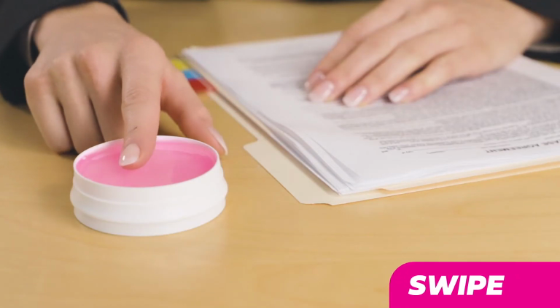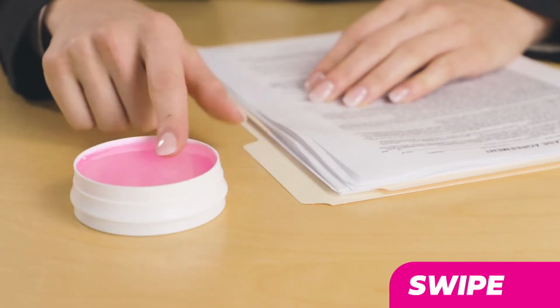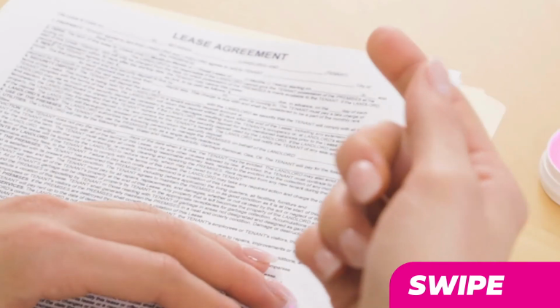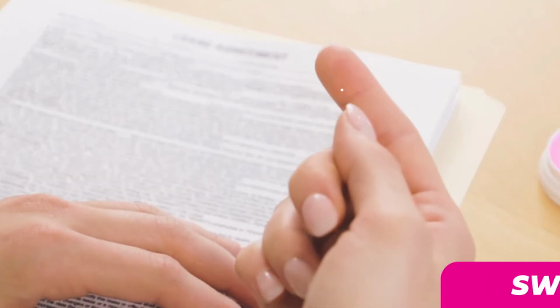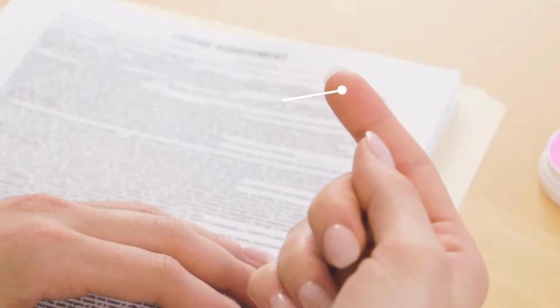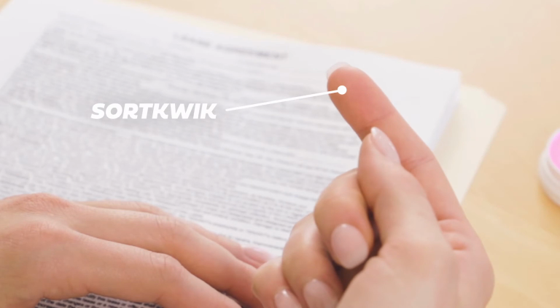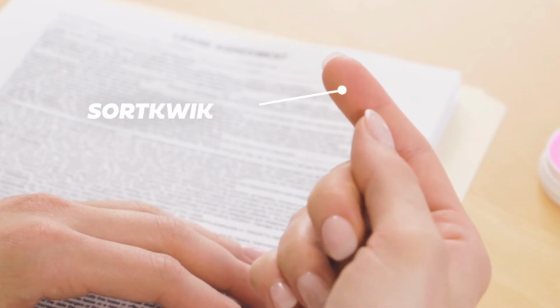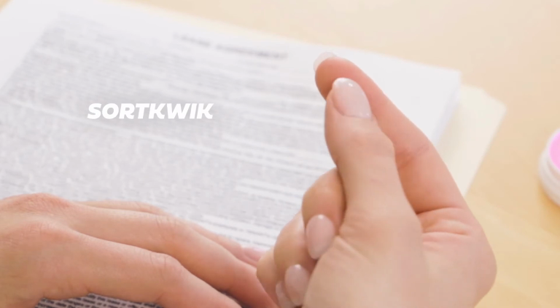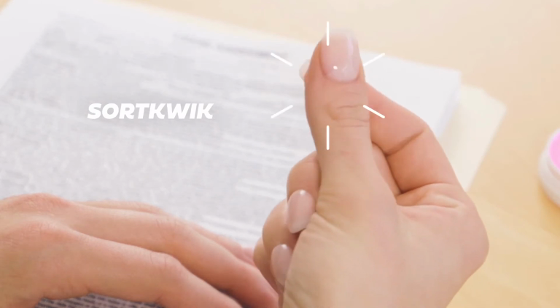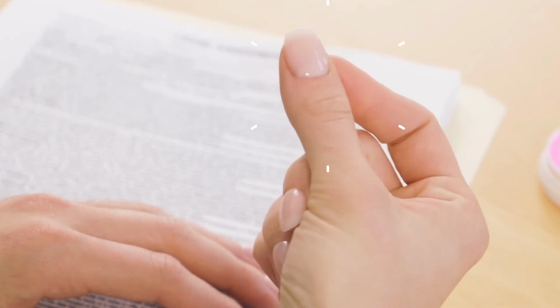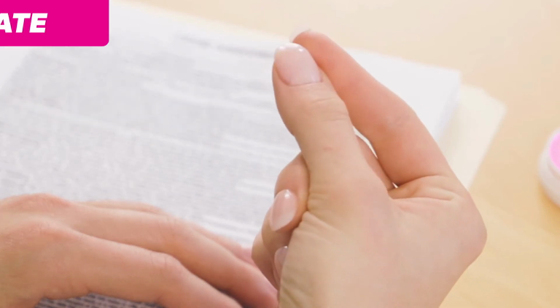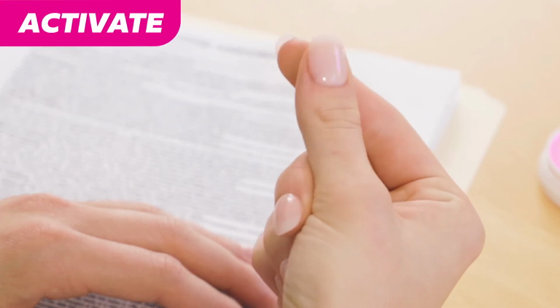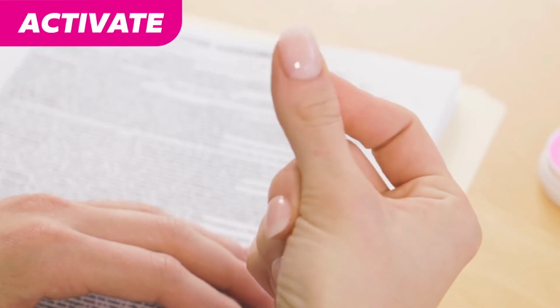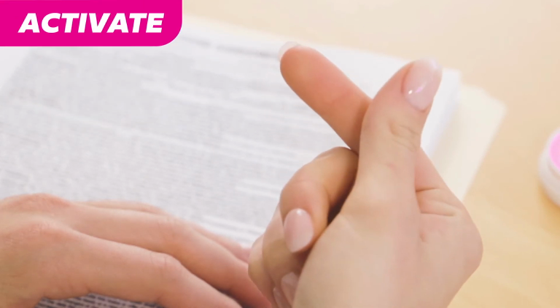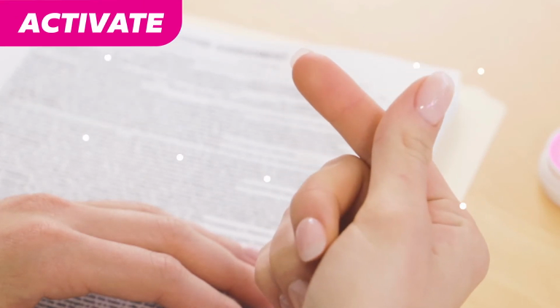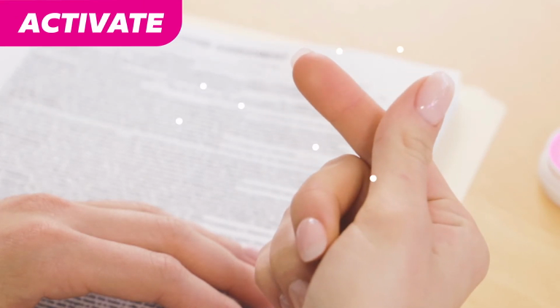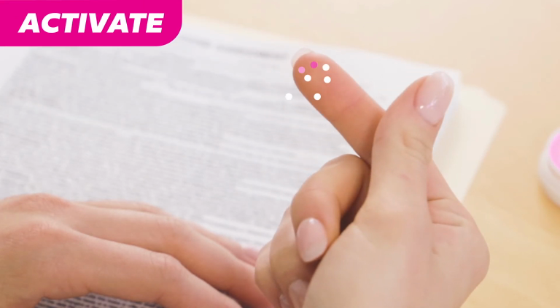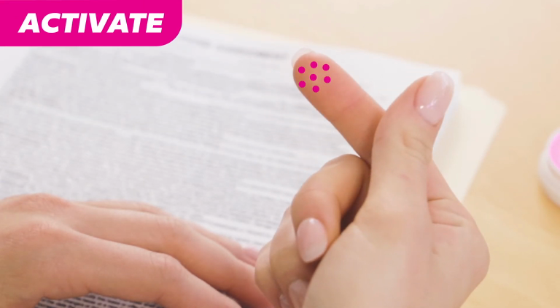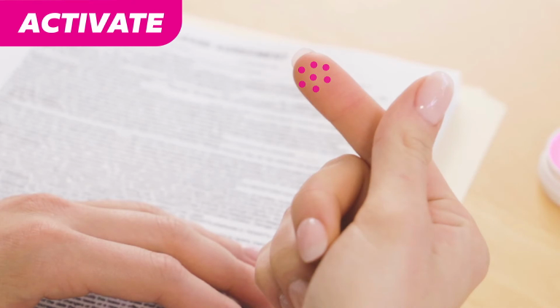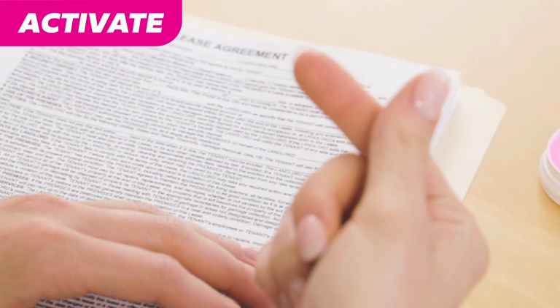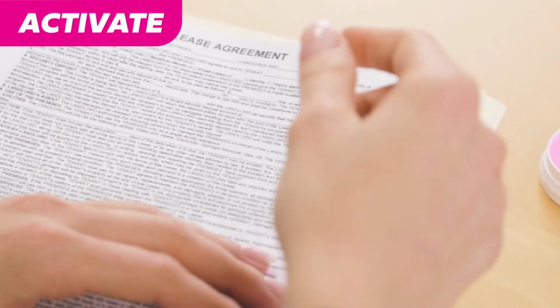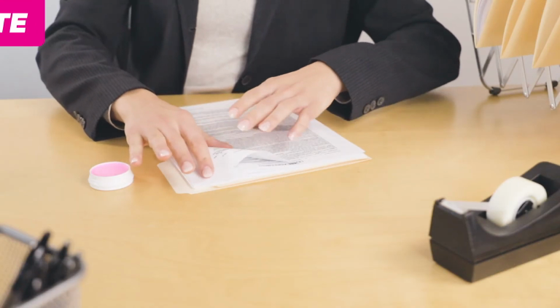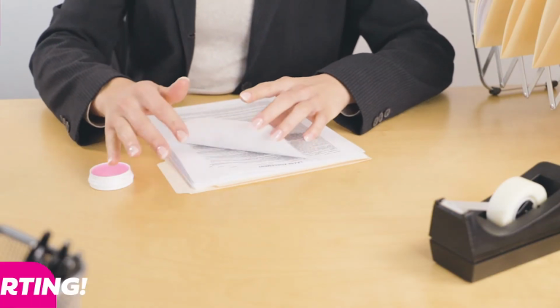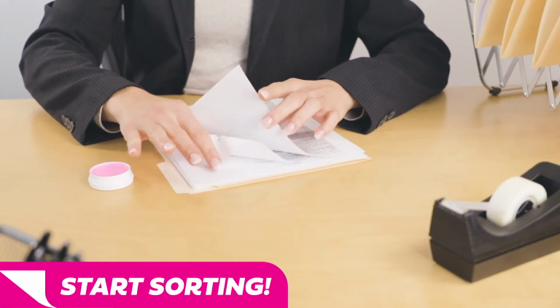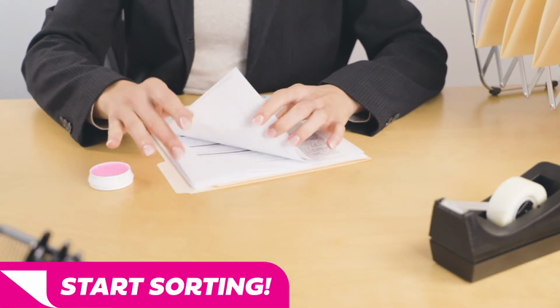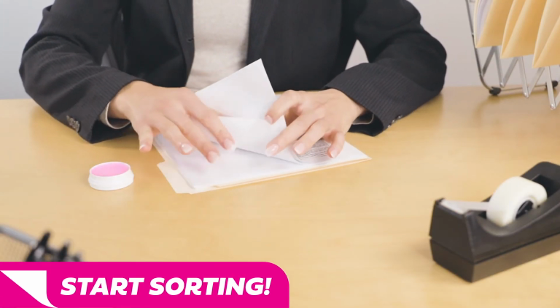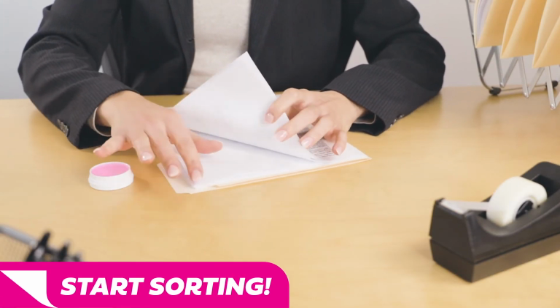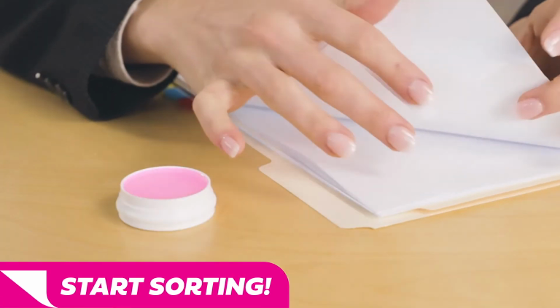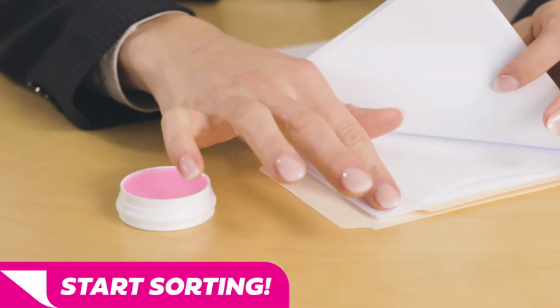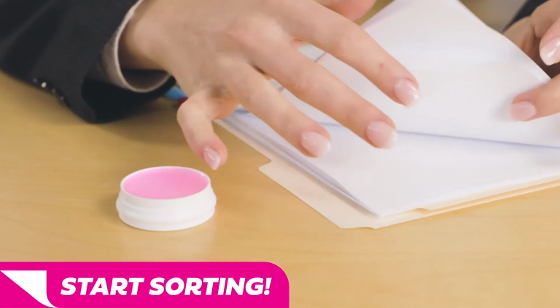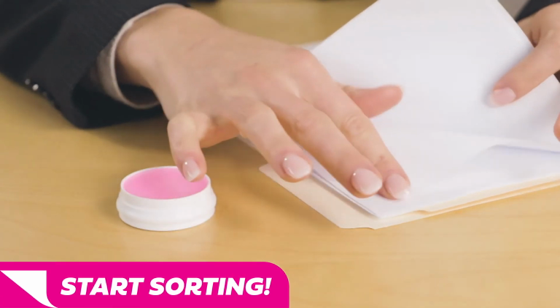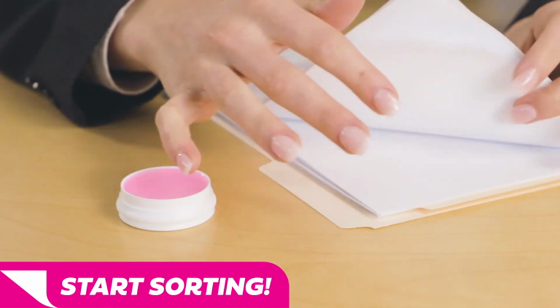Once SortQuick is applied to the fingertip, simply rub the fingers together to allow the product to soak in. The hygroscopic properties attract moisture from the air and add it to your fingertips. Once activated, you can begin sorting.